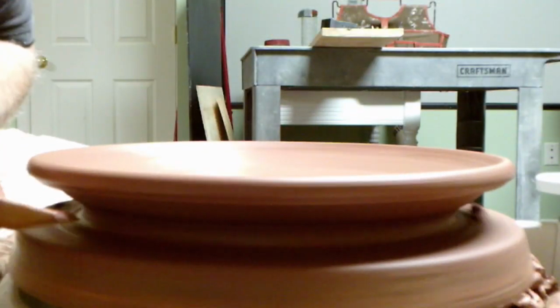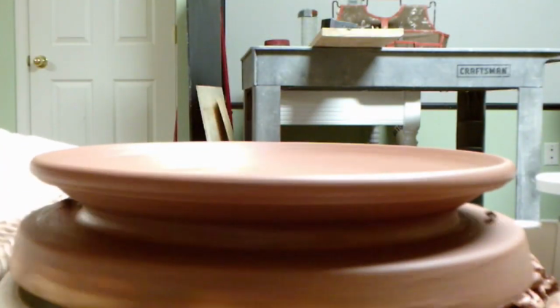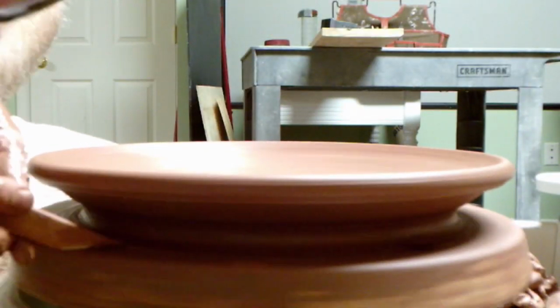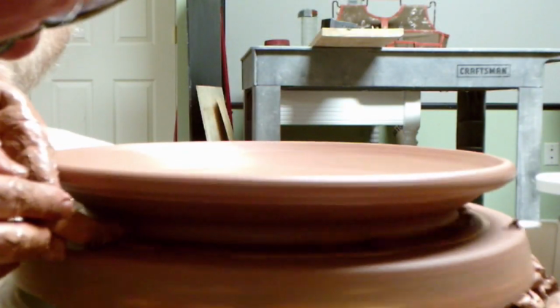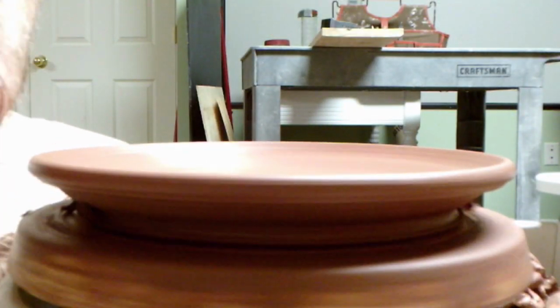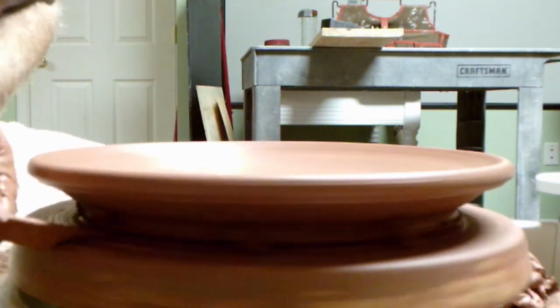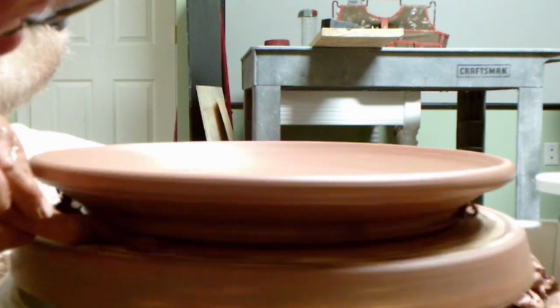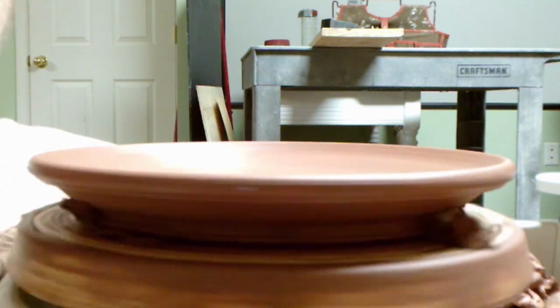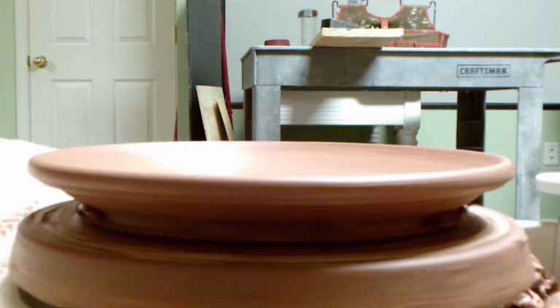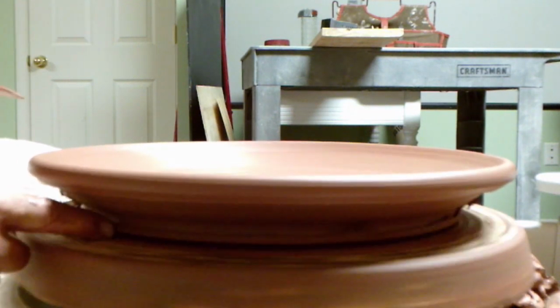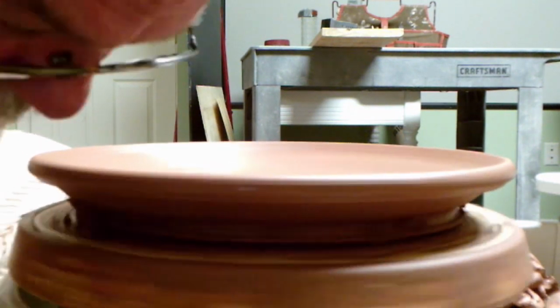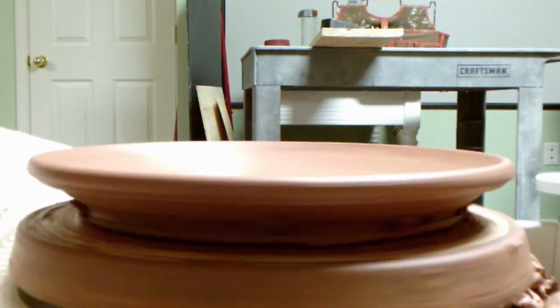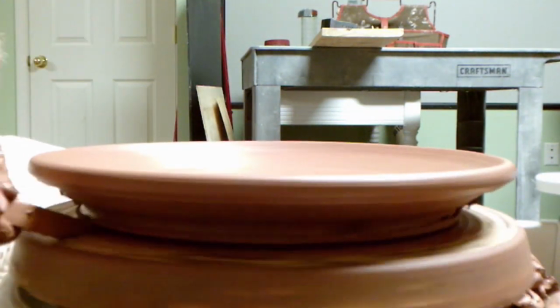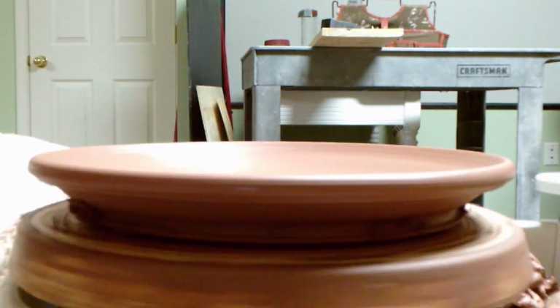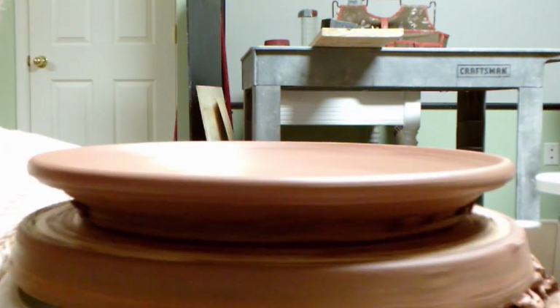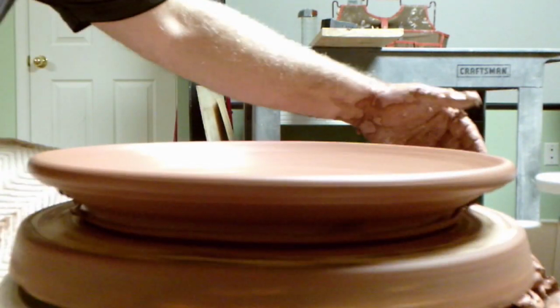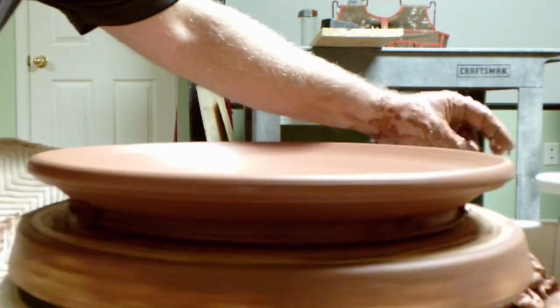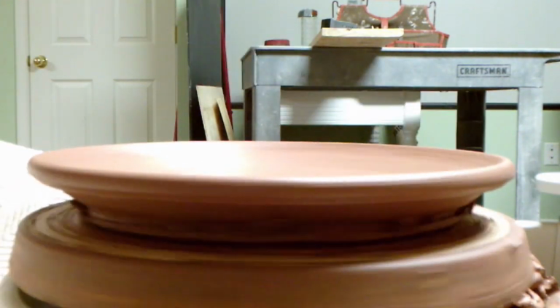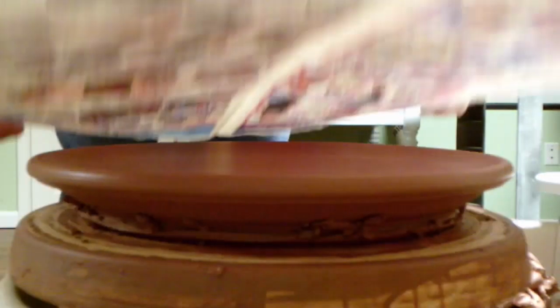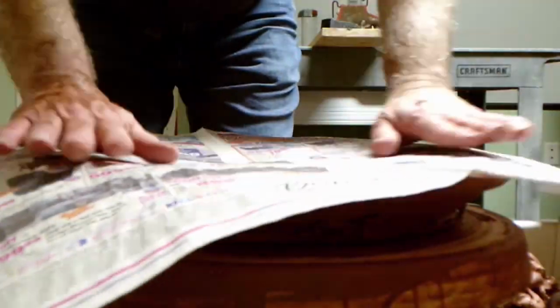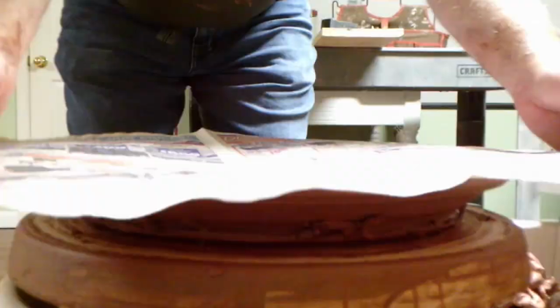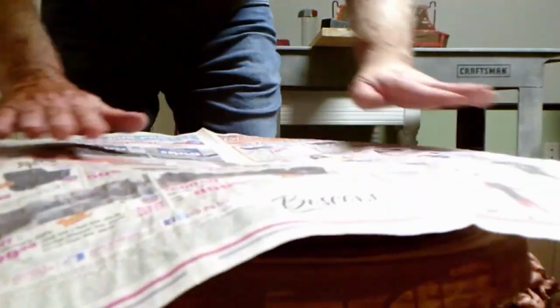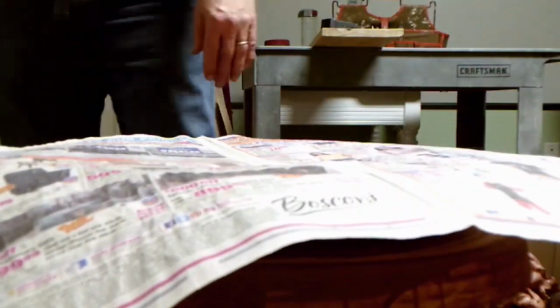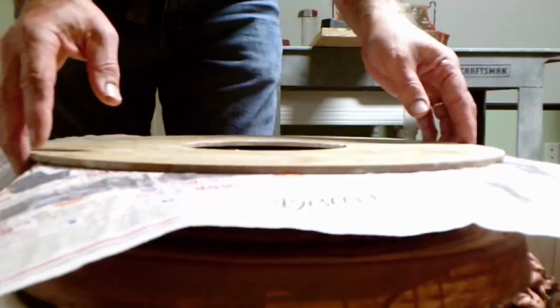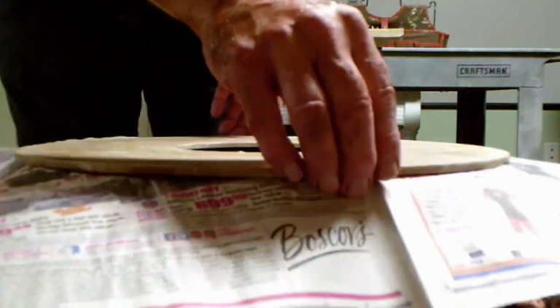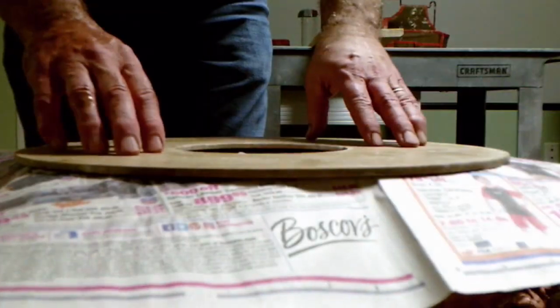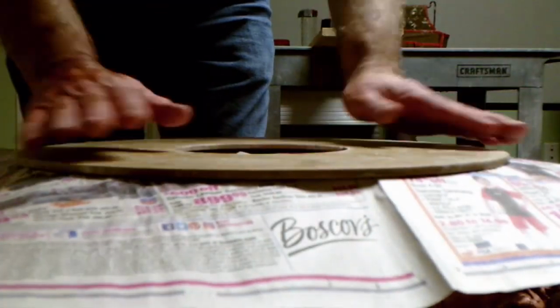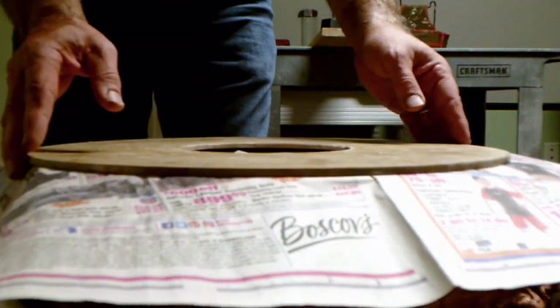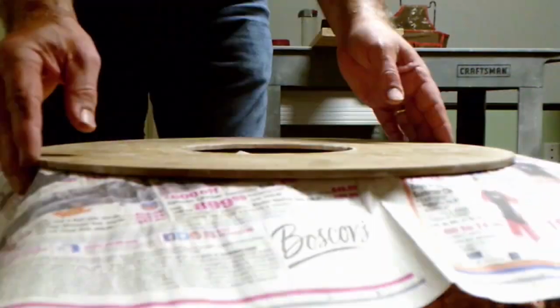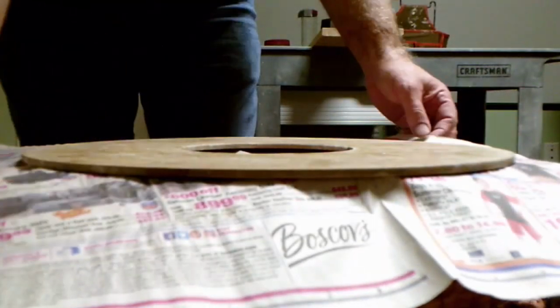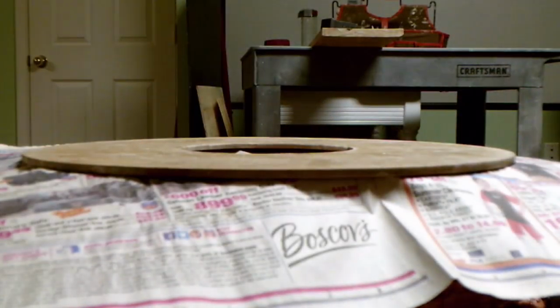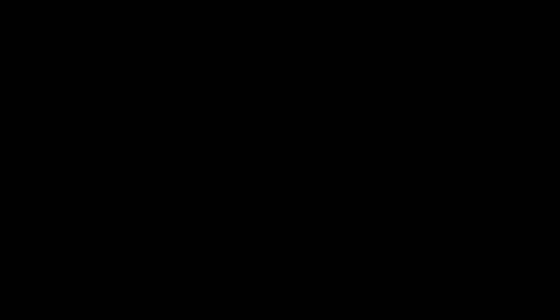I put newspaper on top and seal it to the platter to hold the sides in place during drying. I add a little weight to the top of the platter to stop the sides from bowing up as the clay dries.